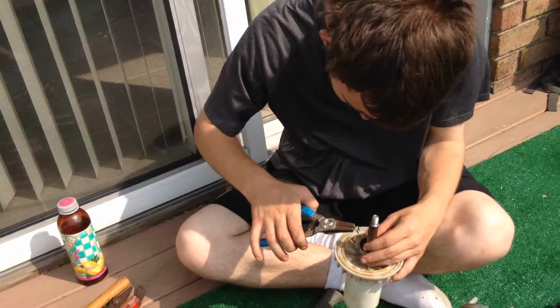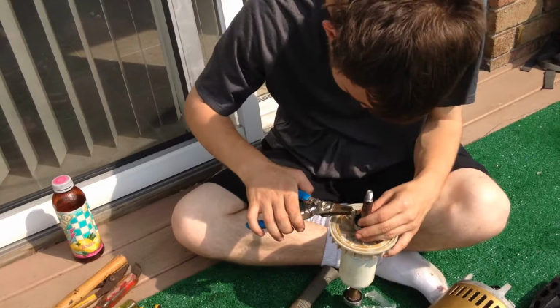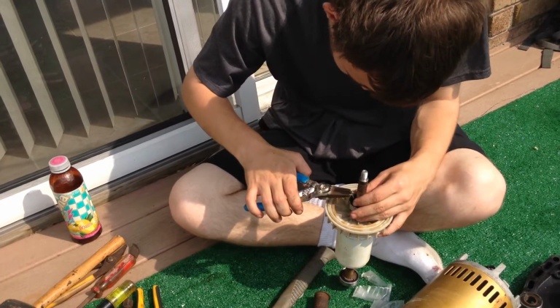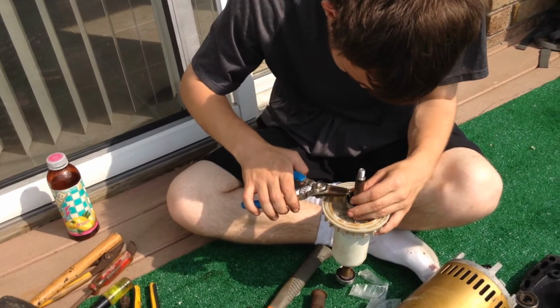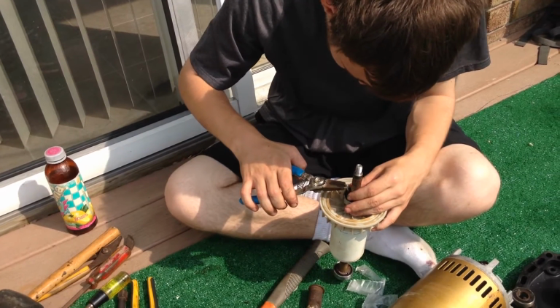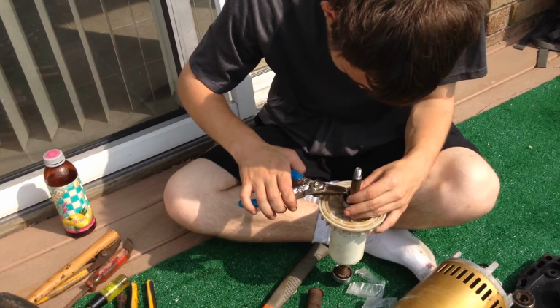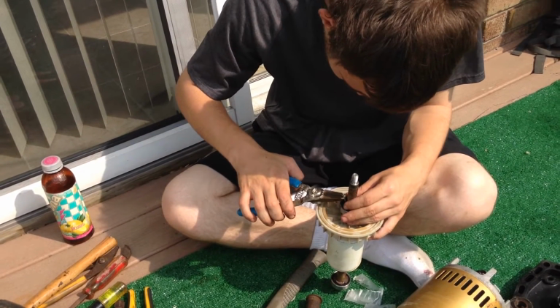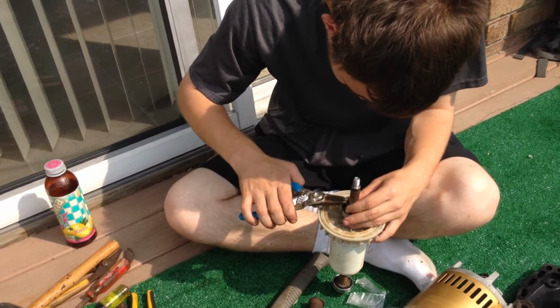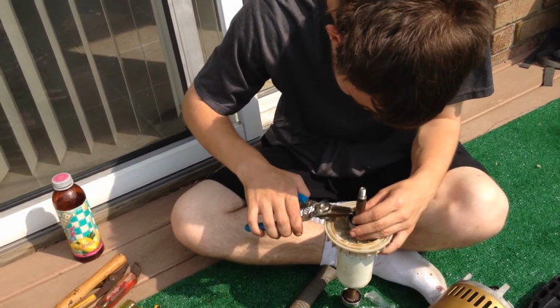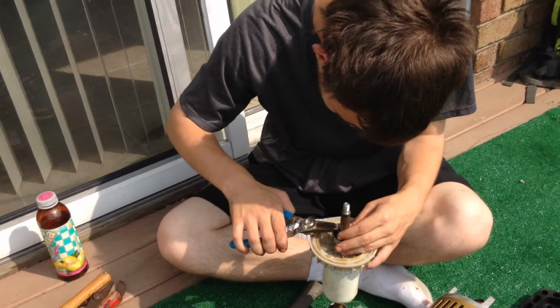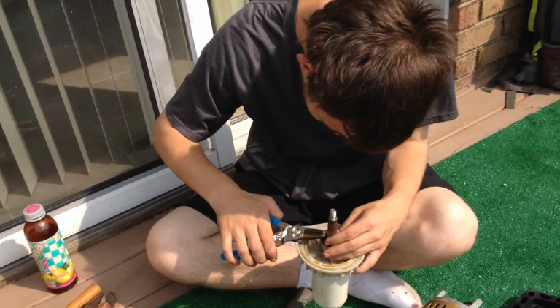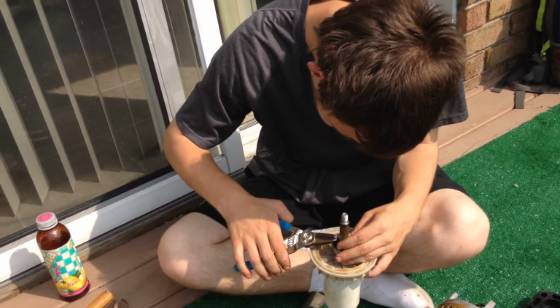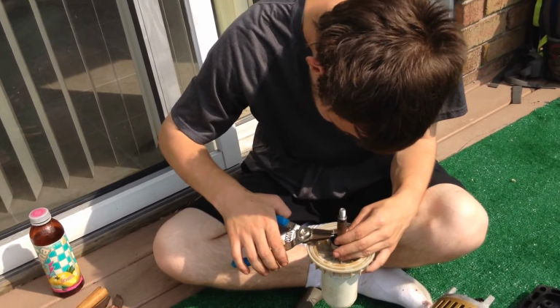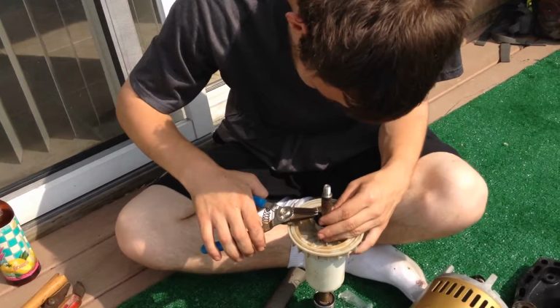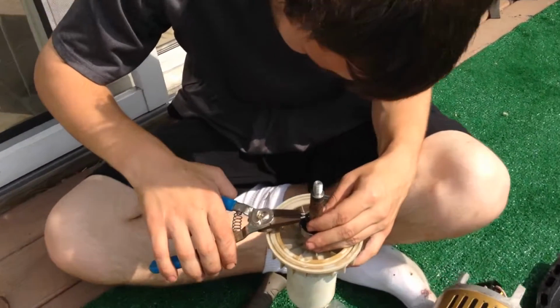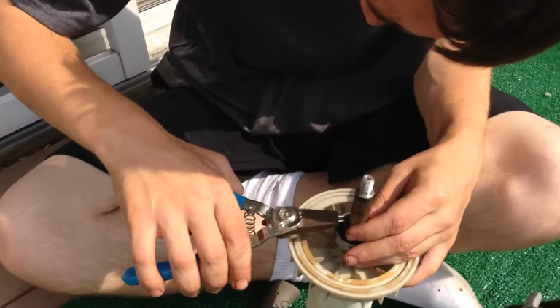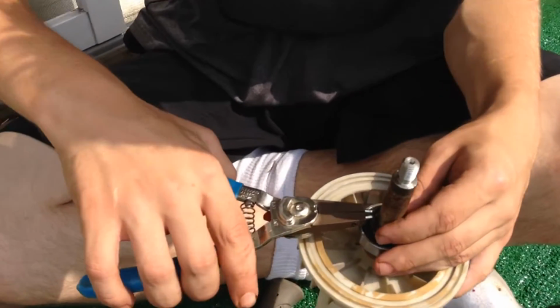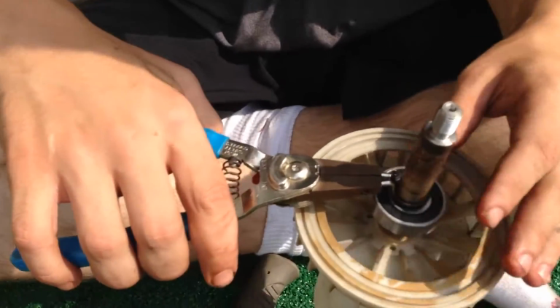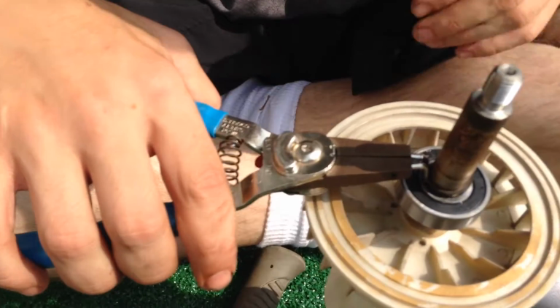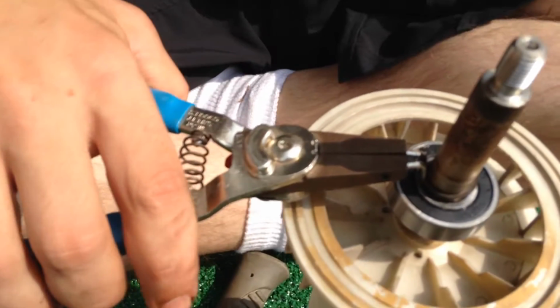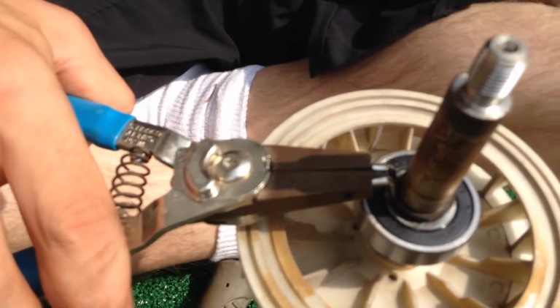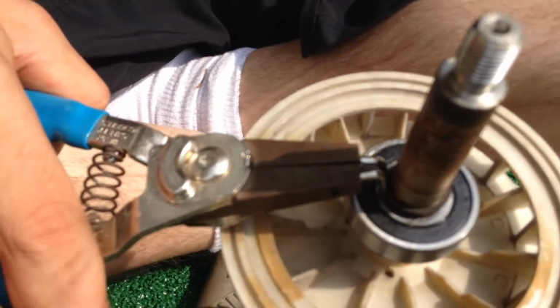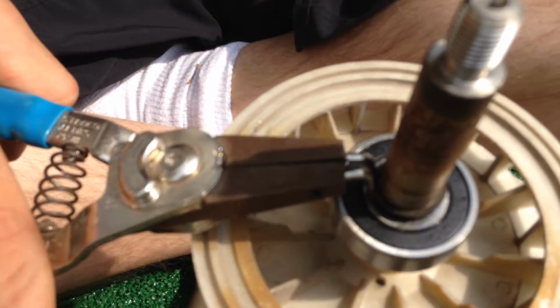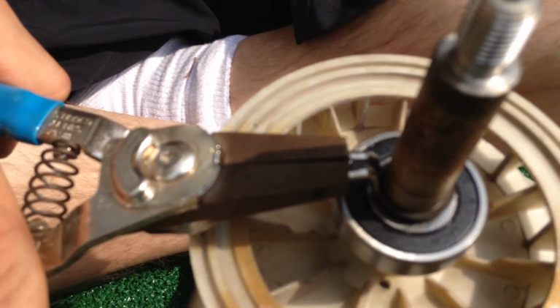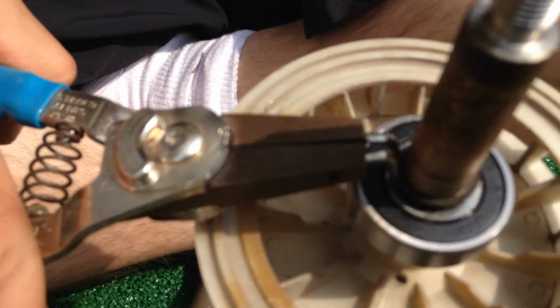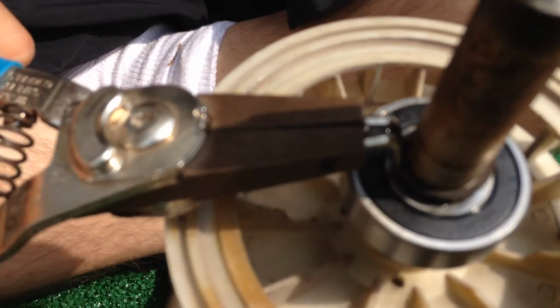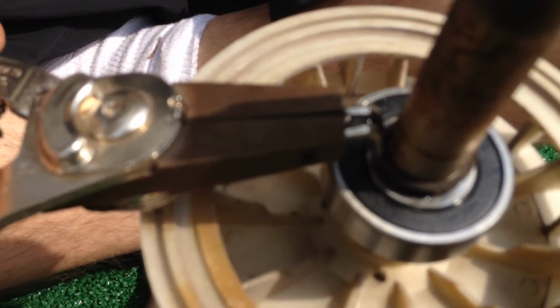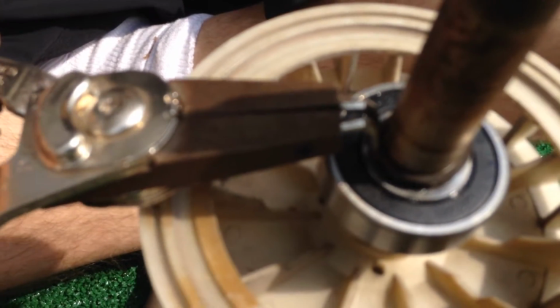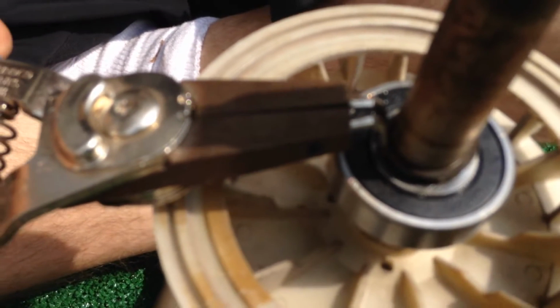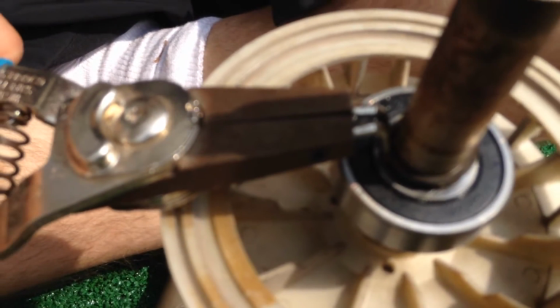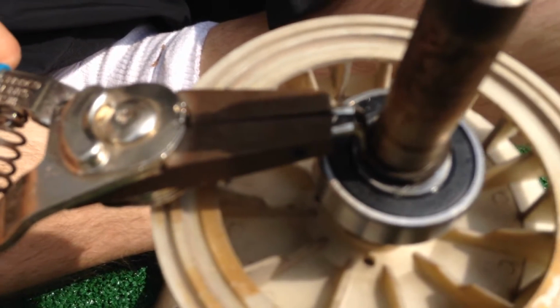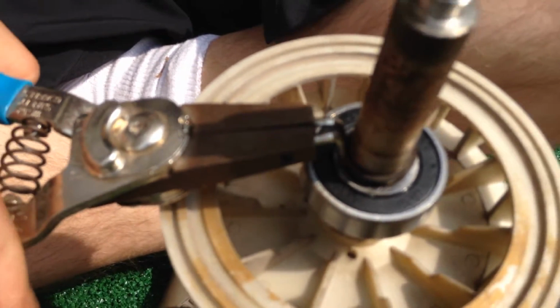Hey, it's Joe Tamarco from PumpRepairSupply.com. Welcome back. Robert is now putting together the Hayward Super Pump. You can see he's putting the snap ring back onto the front of the bearing.